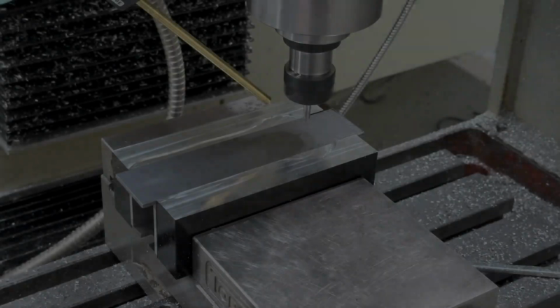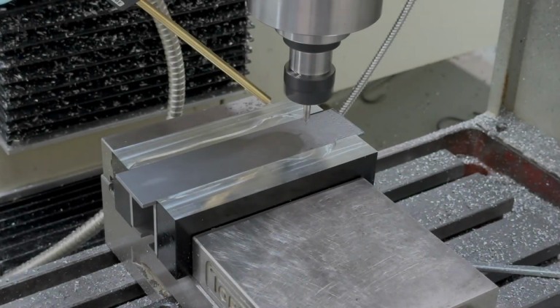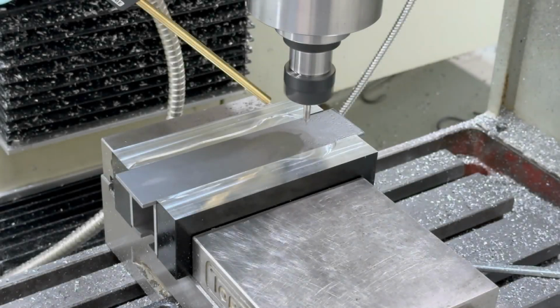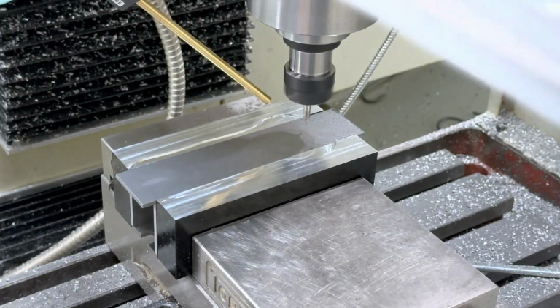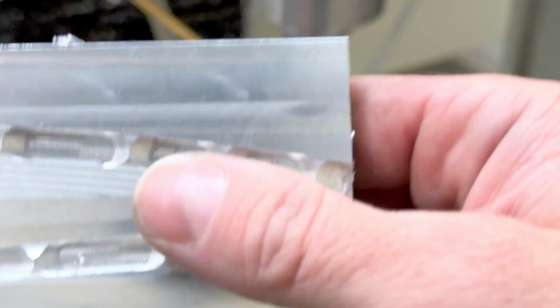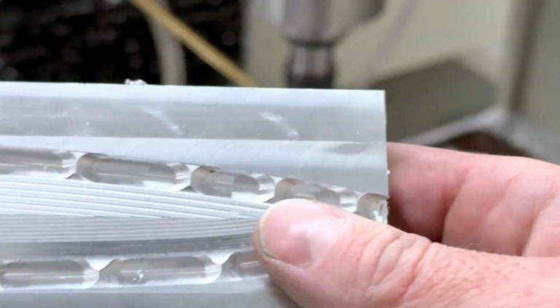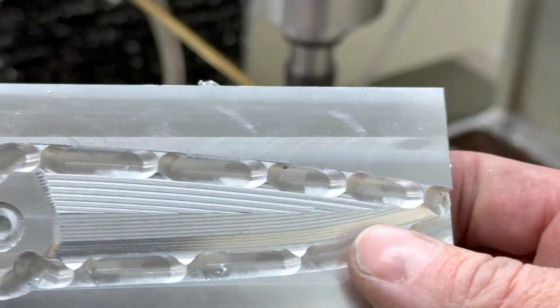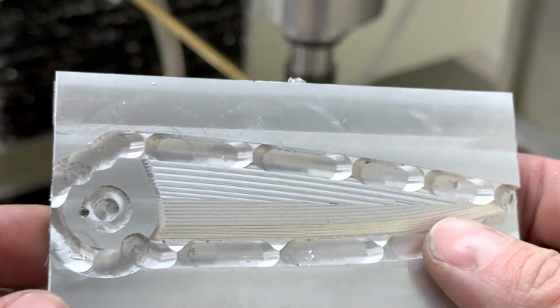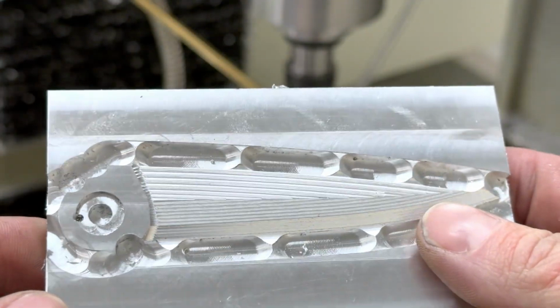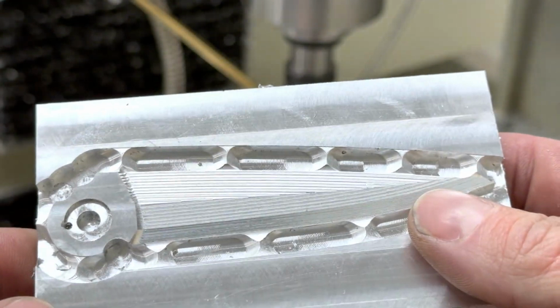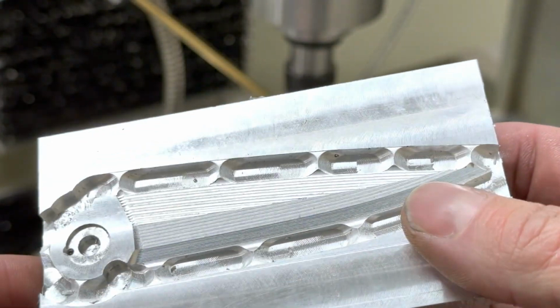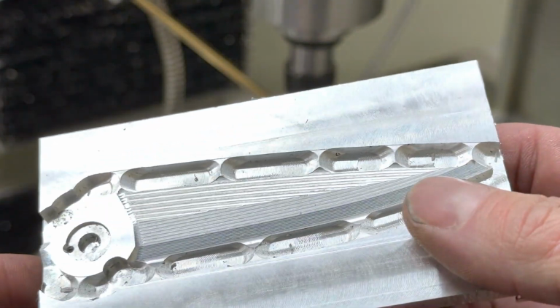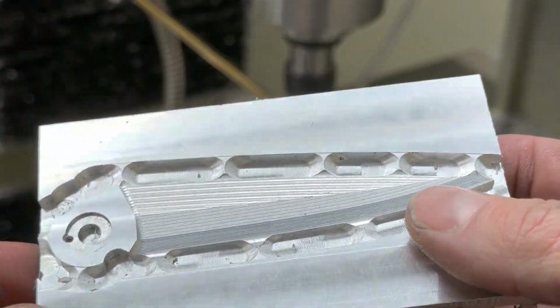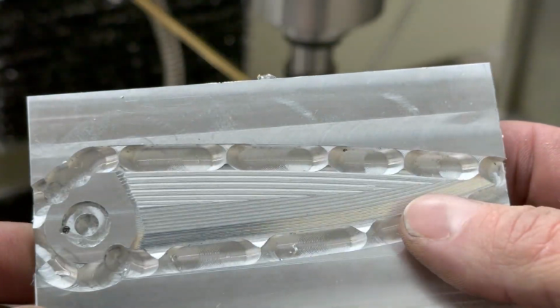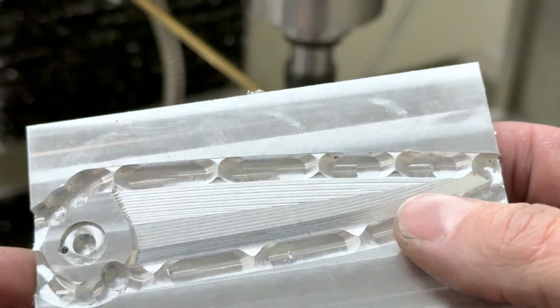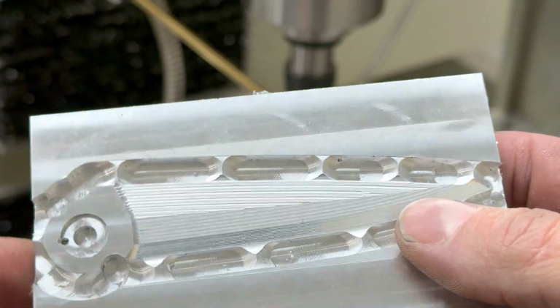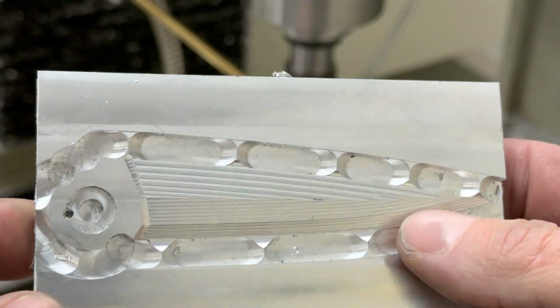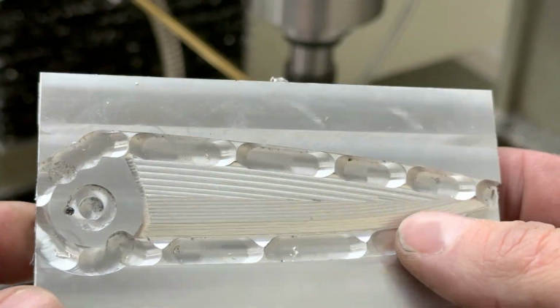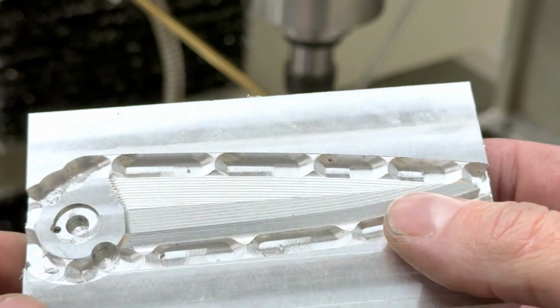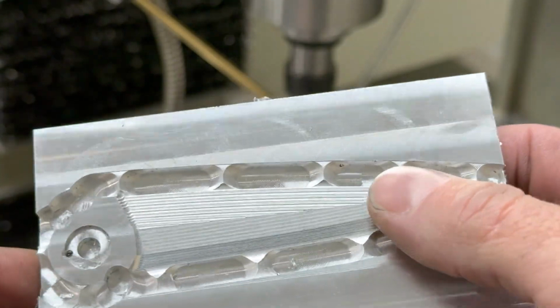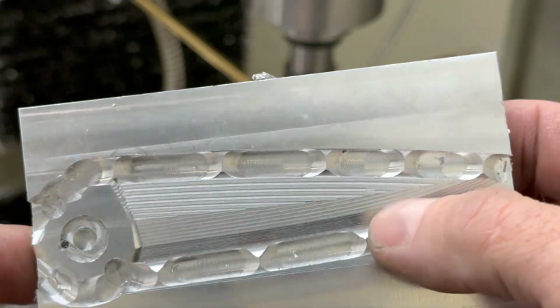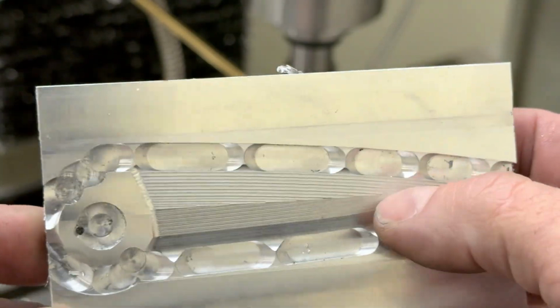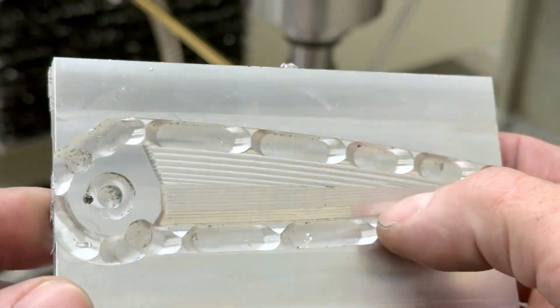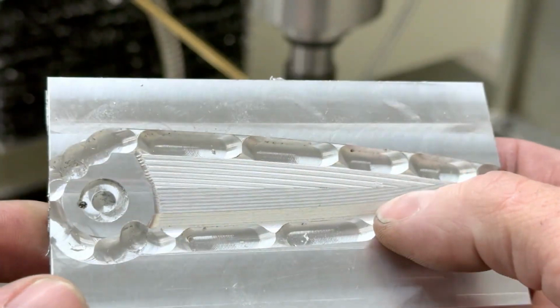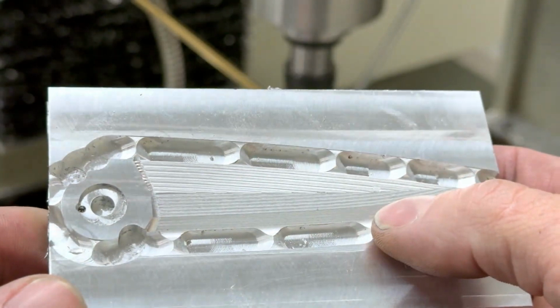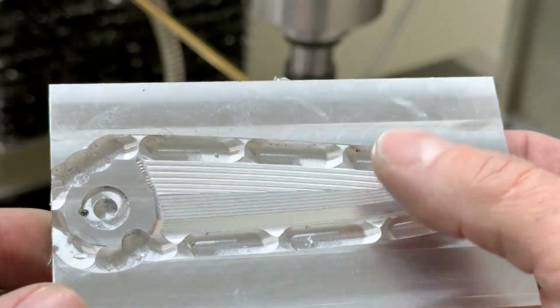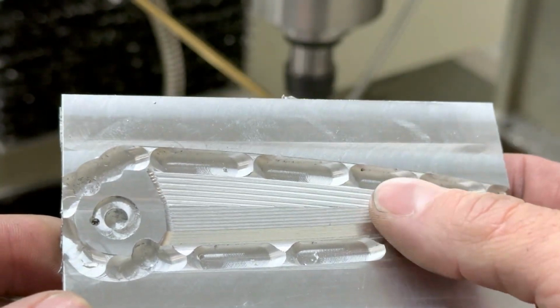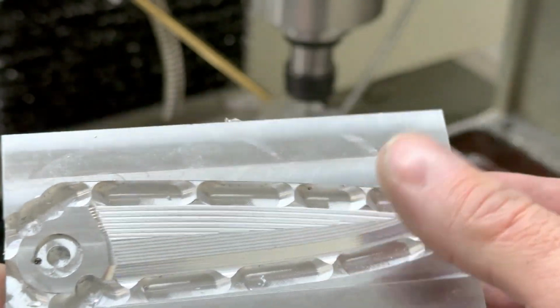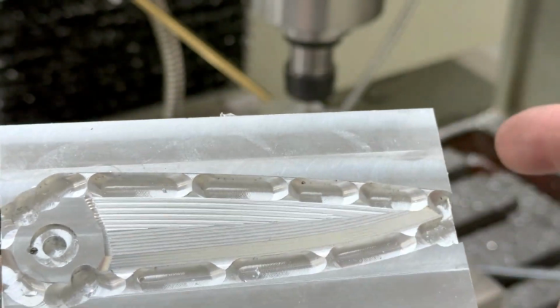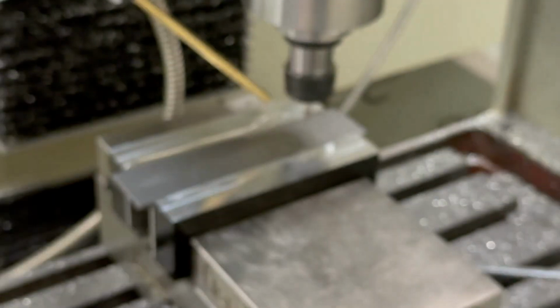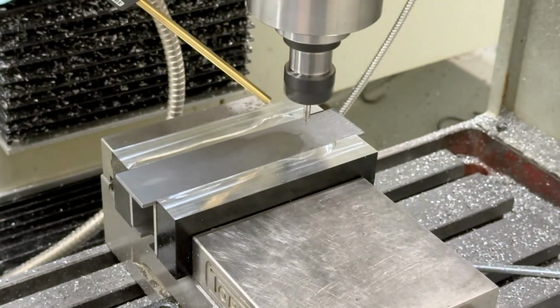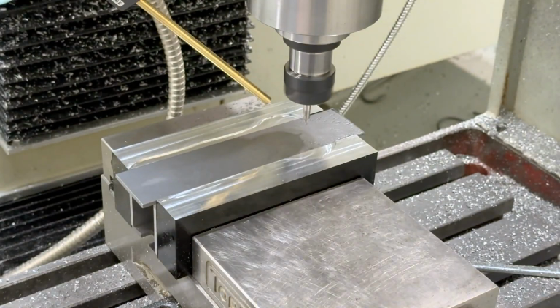So here's the test run we did in aluminum, and now we're going to give it a go in some high carbon steel, which should be much more exciting. So let's give it a go.